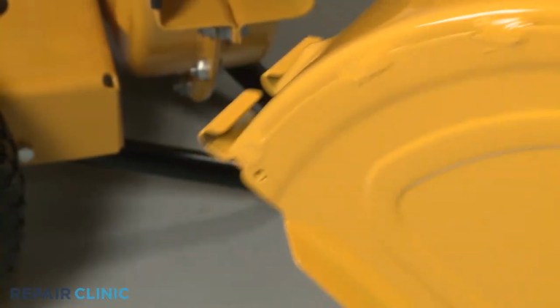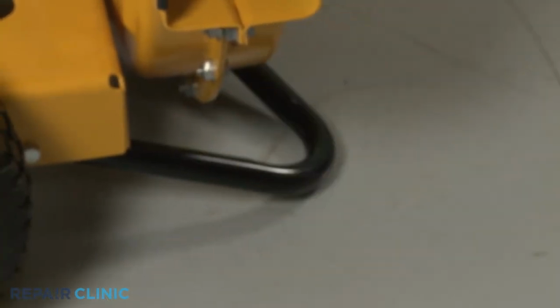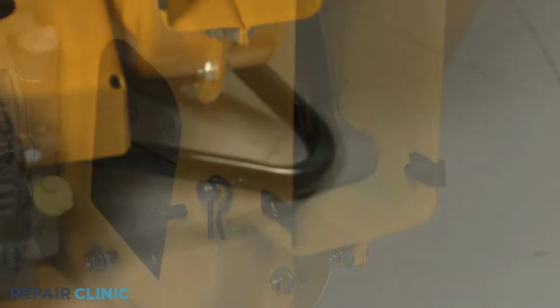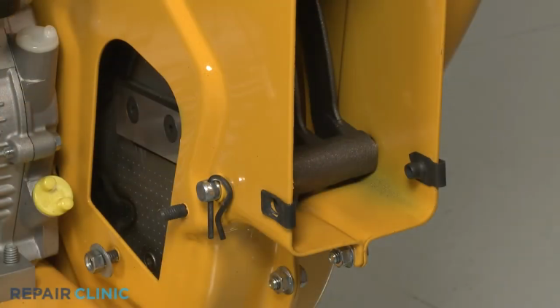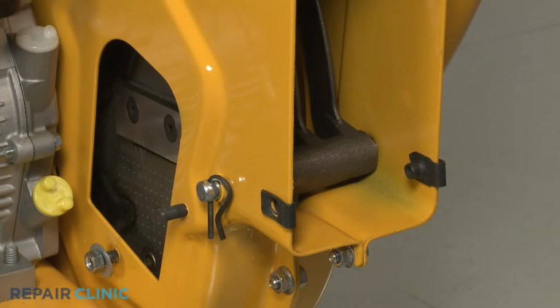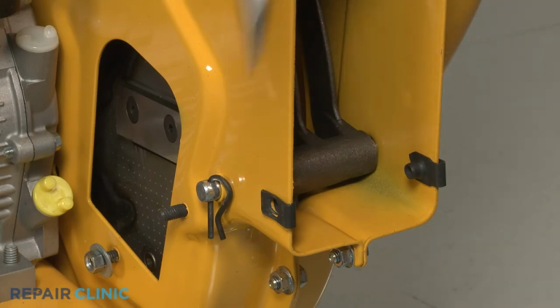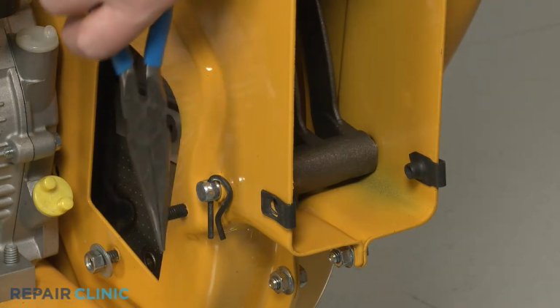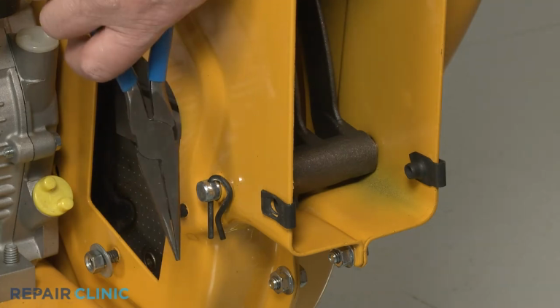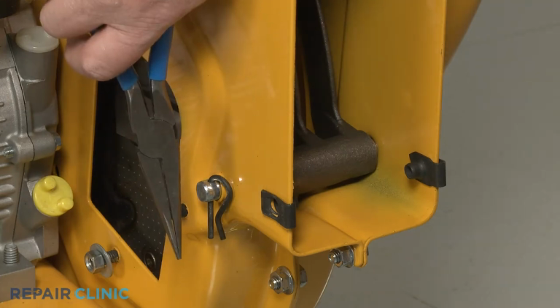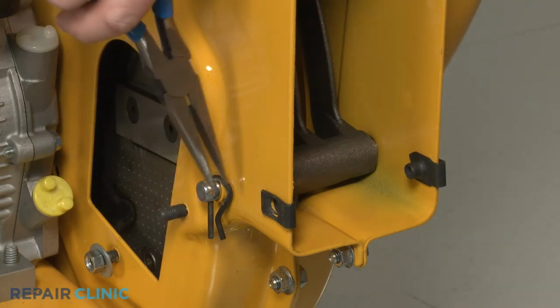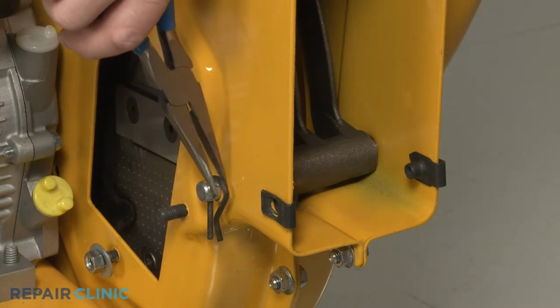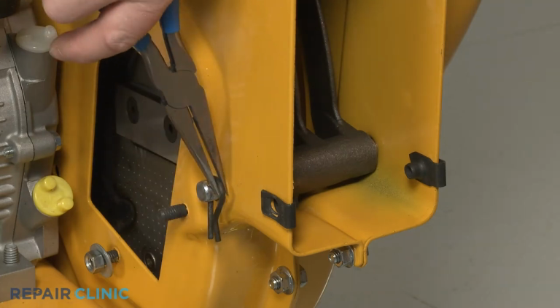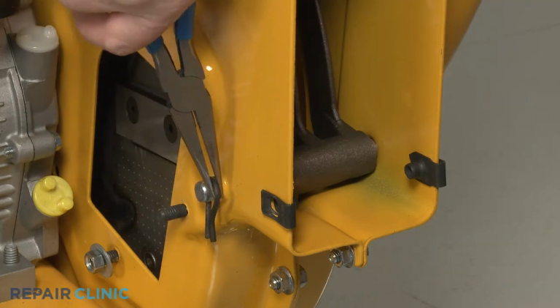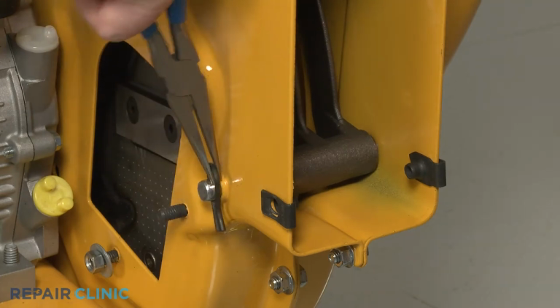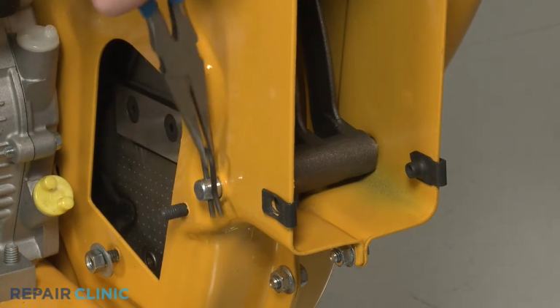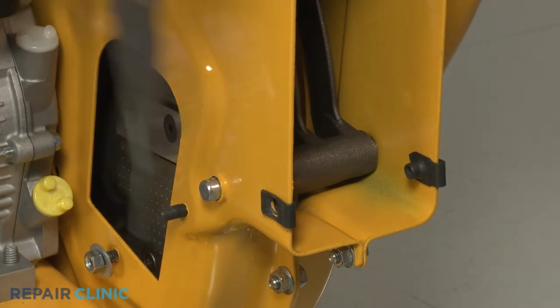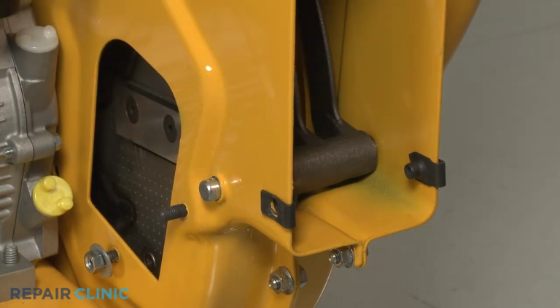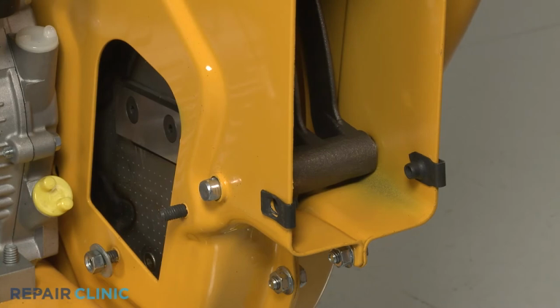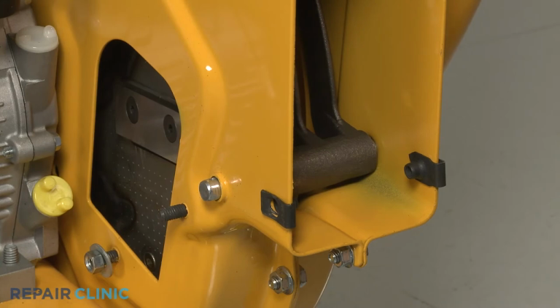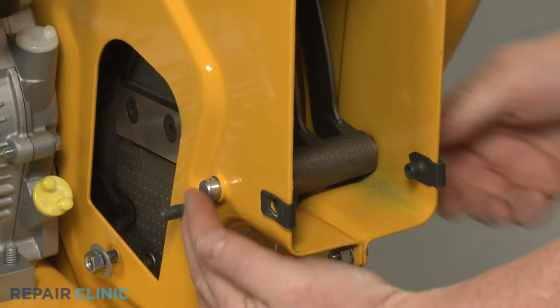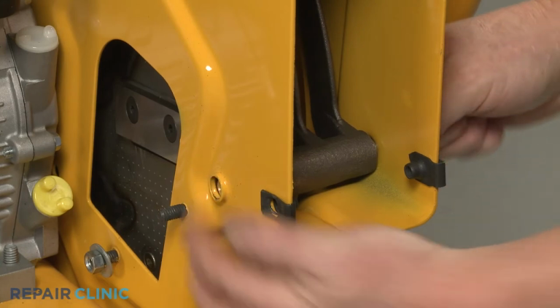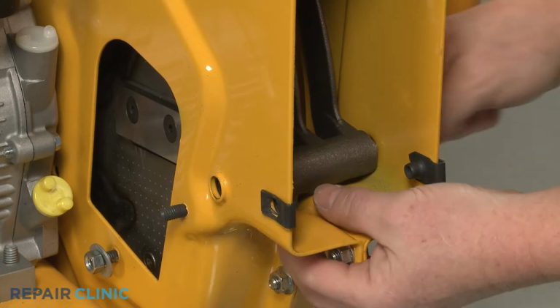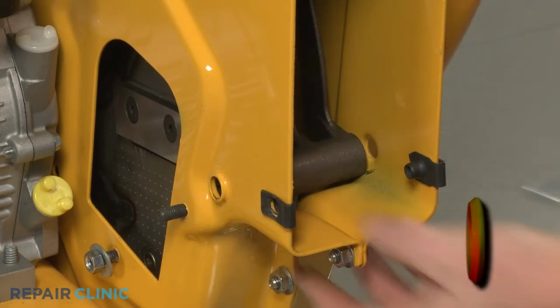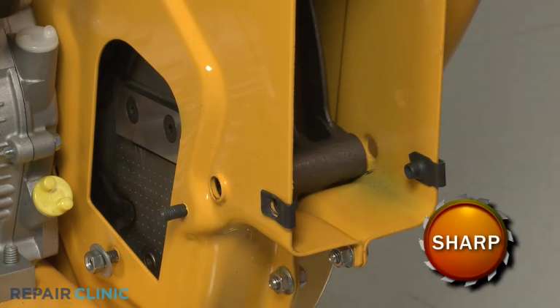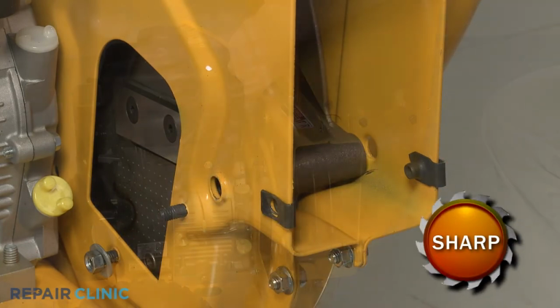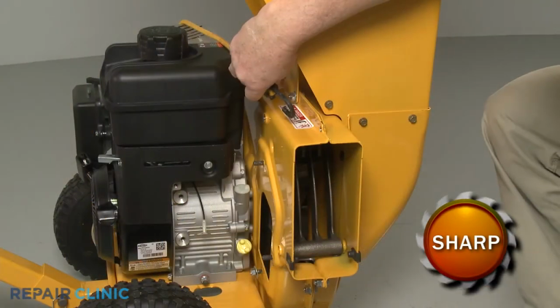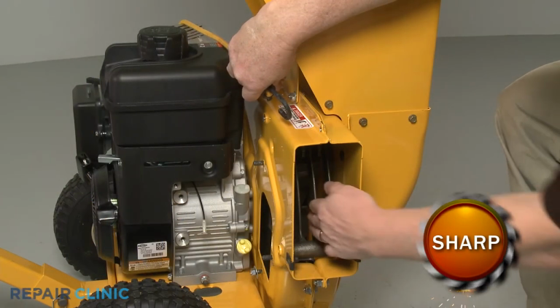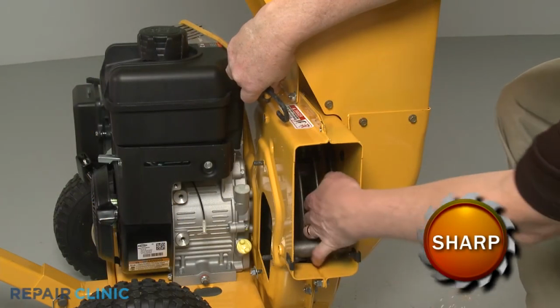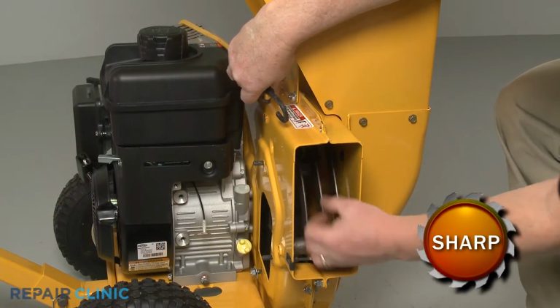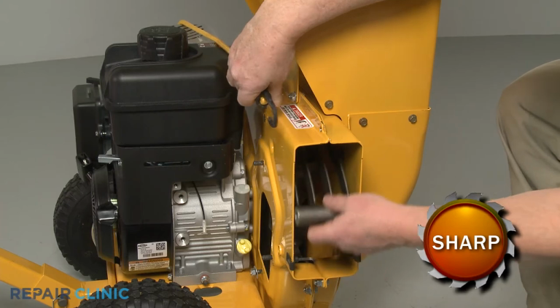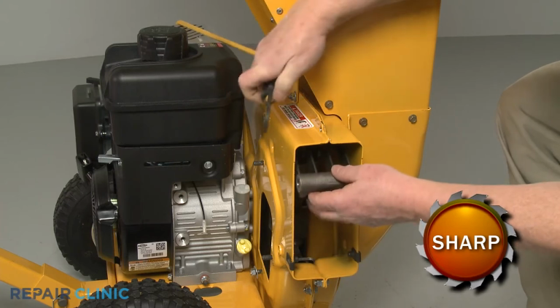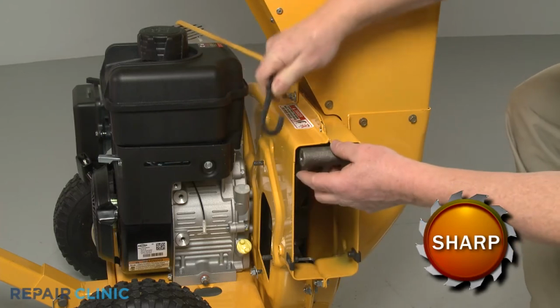Use the needle nose pliers to pull out the retaining pin securing the shredder screen pin and slide the pin out. Now lift up the shredder screen and support it.